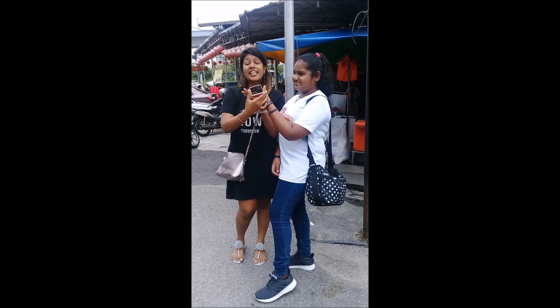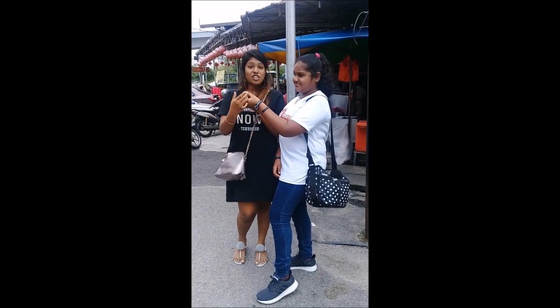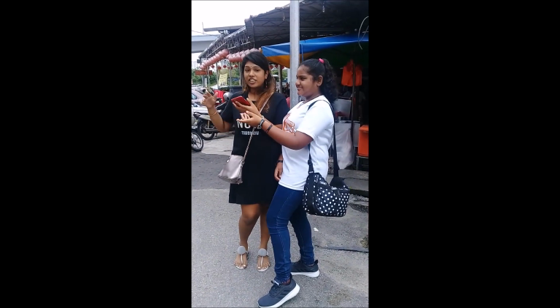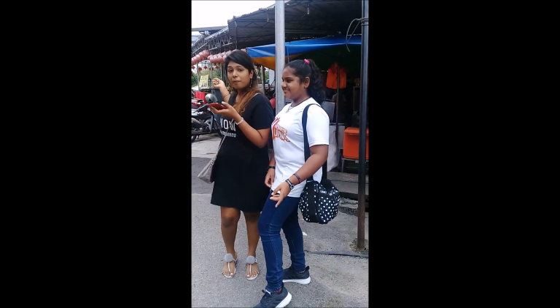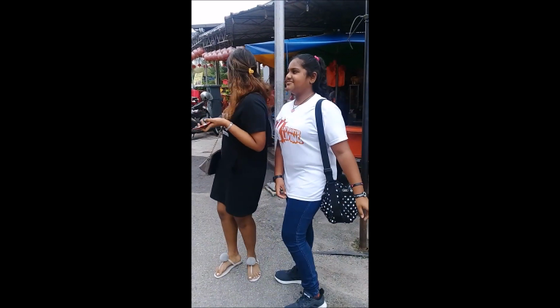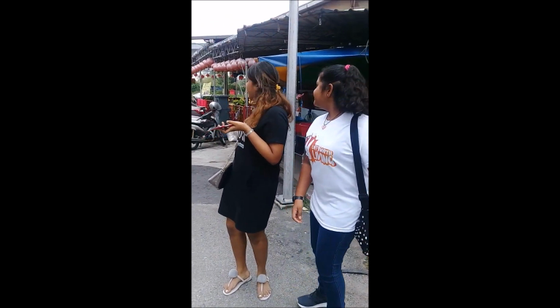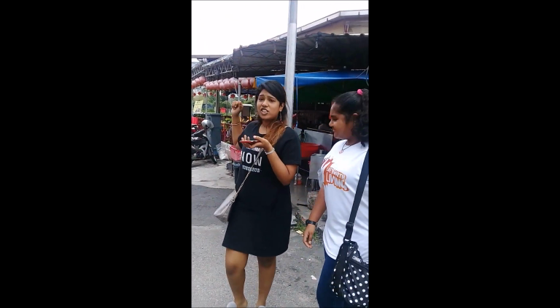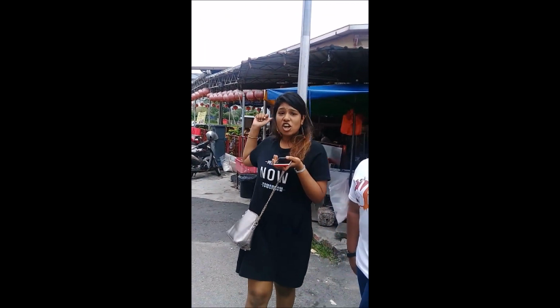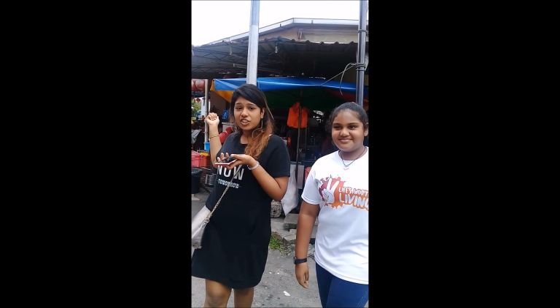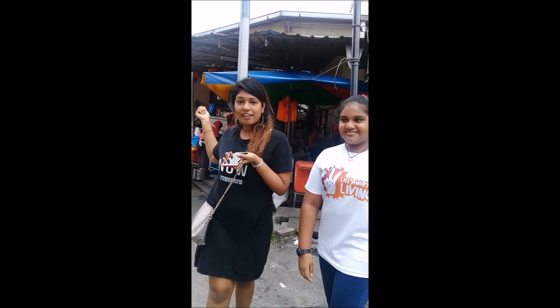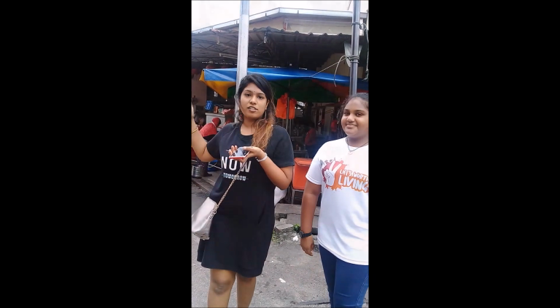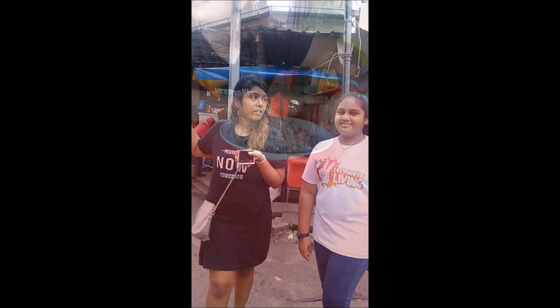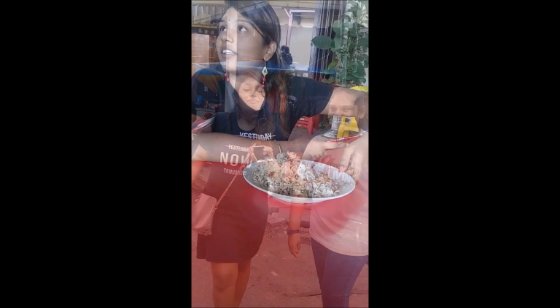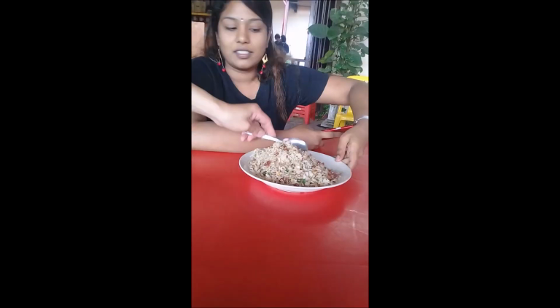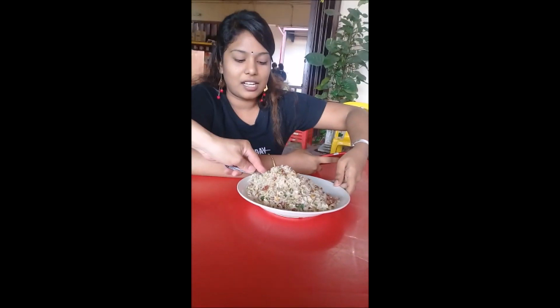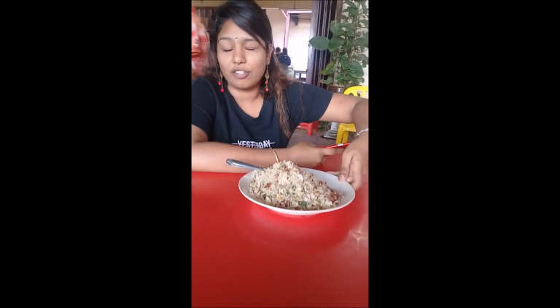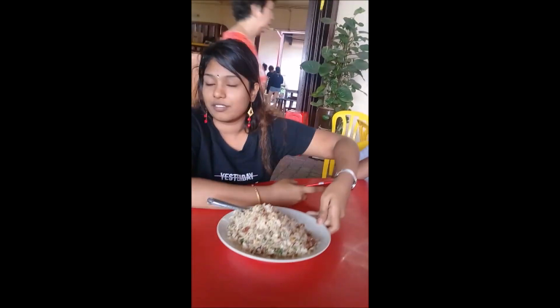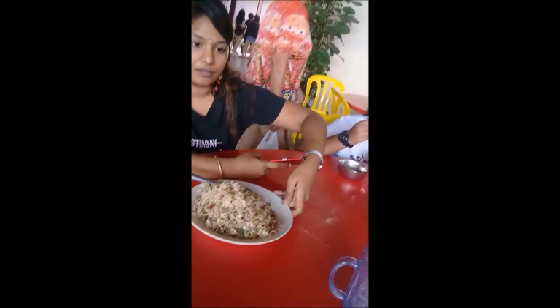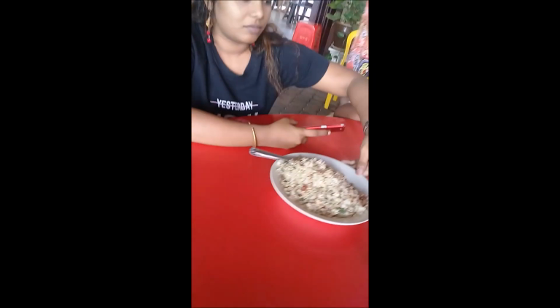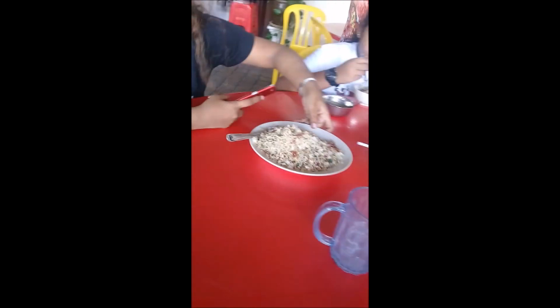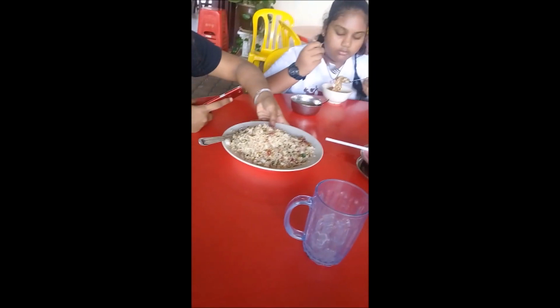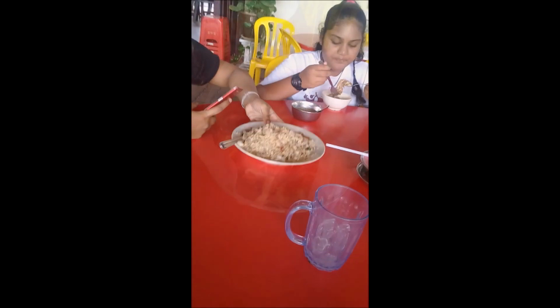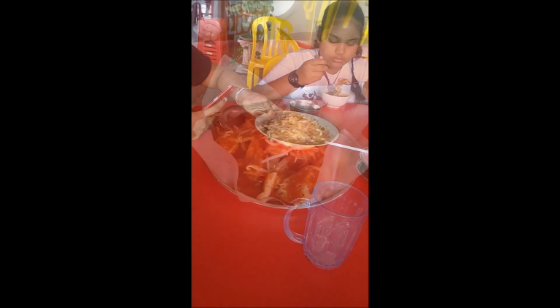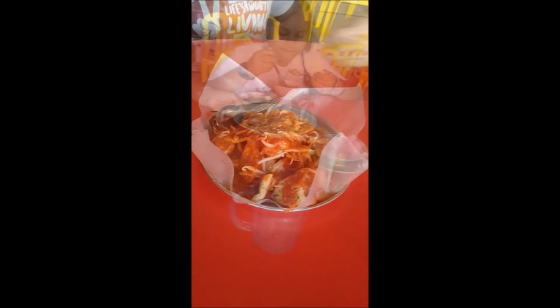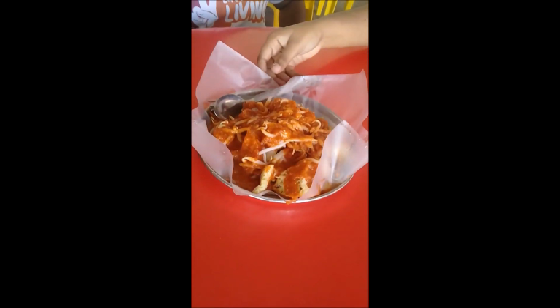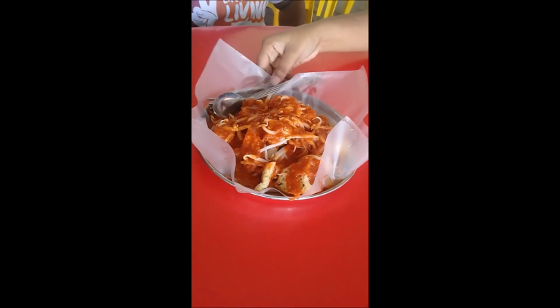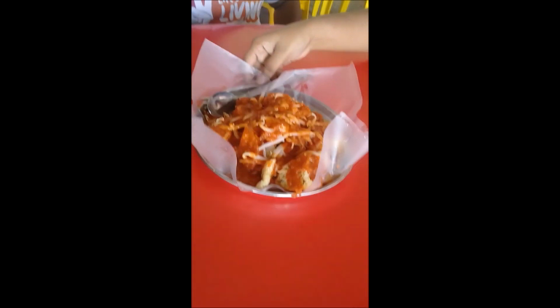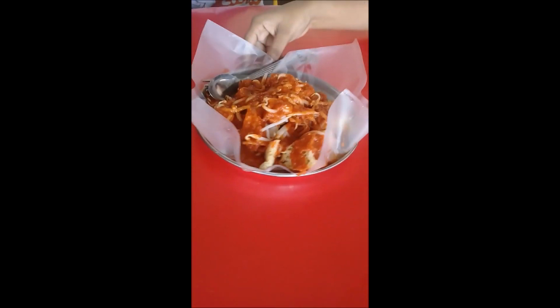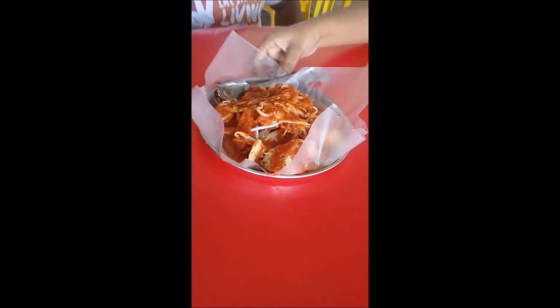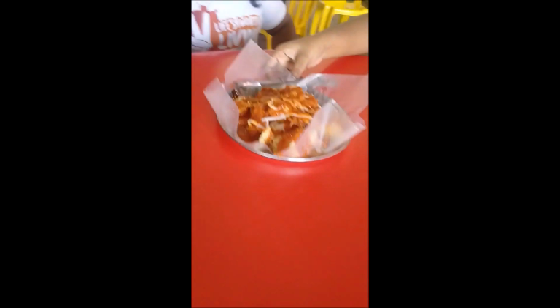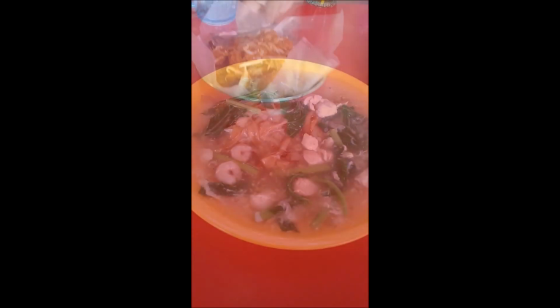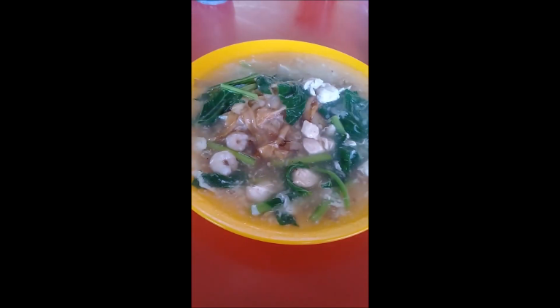Besides, there is also a Chinese shop beside here, which is Tokong China. There is a lot of food too — mixed rice, Nasi Goreng, Mii Goreng and so on, and seafood and more. You can come and join here.